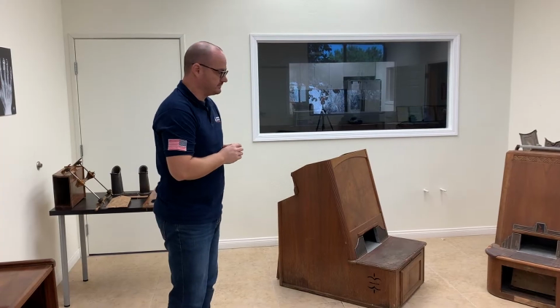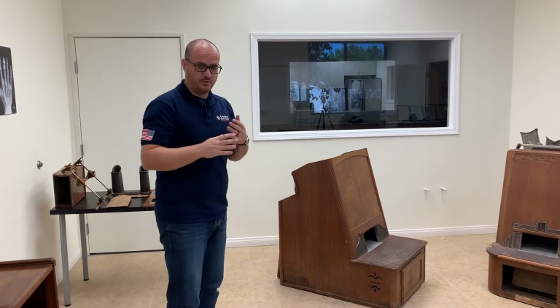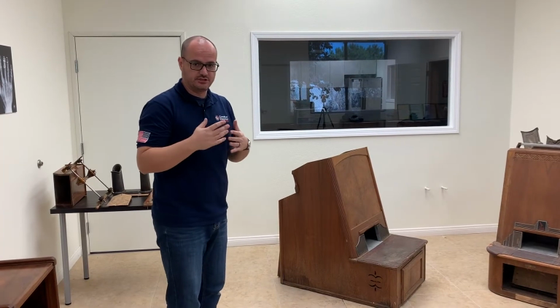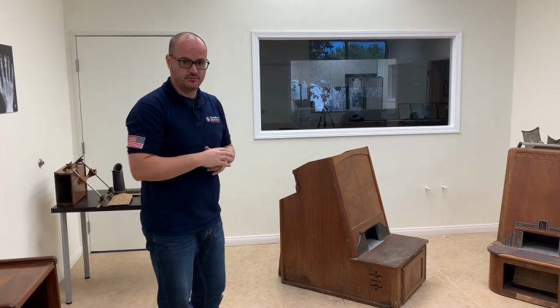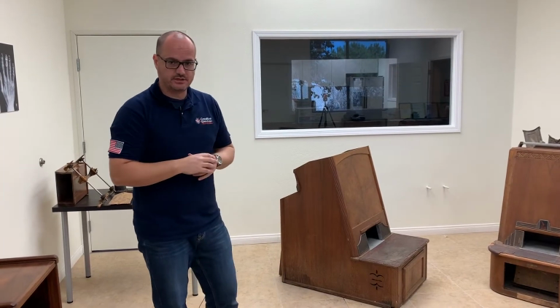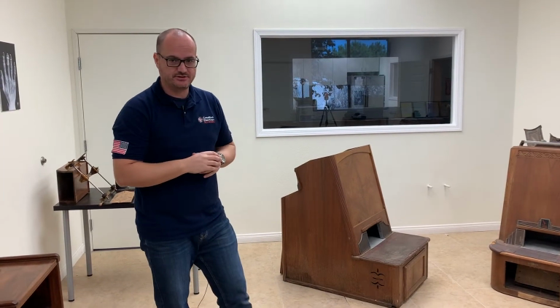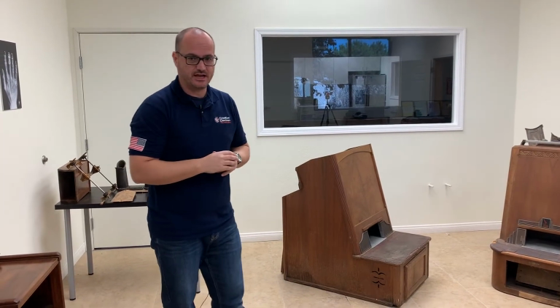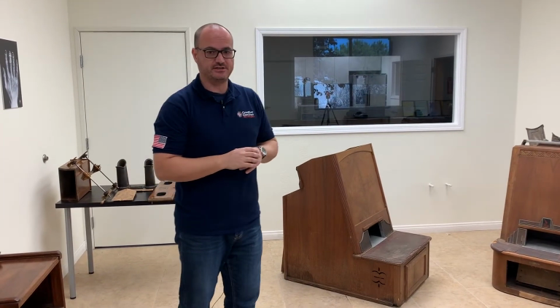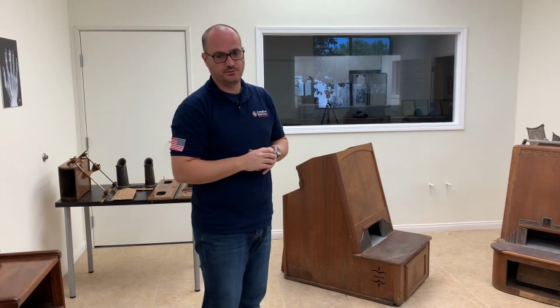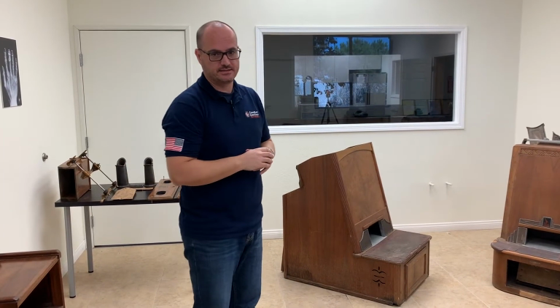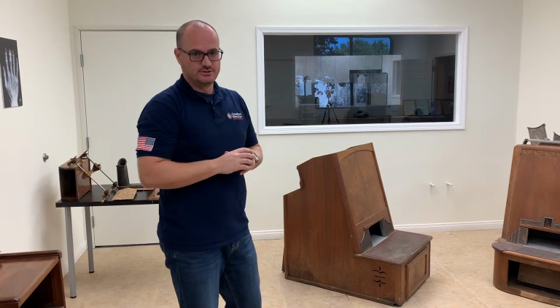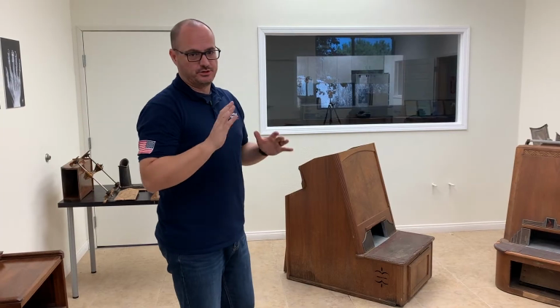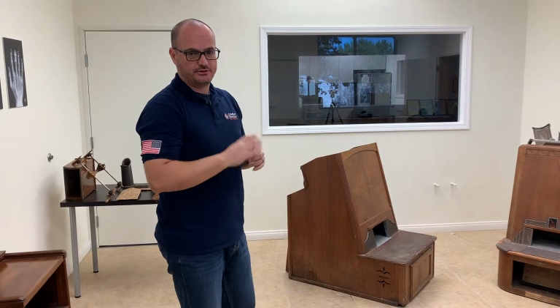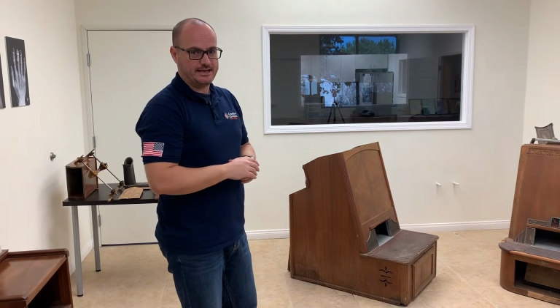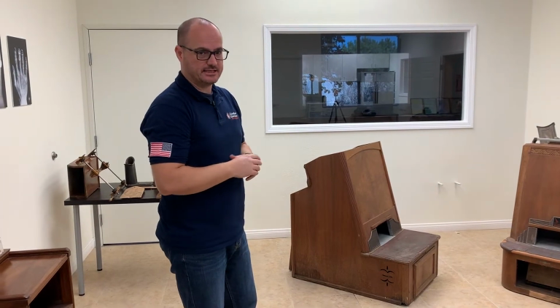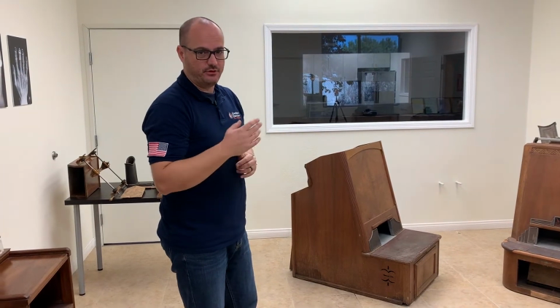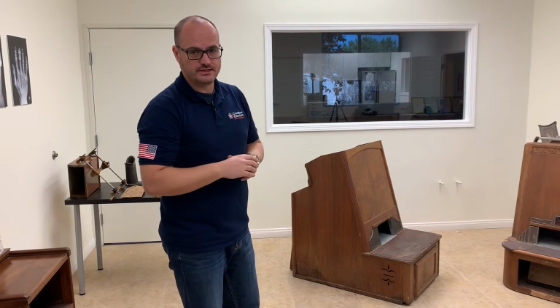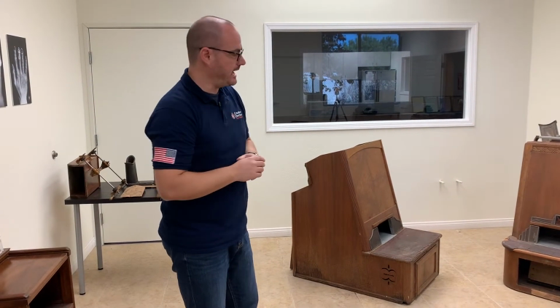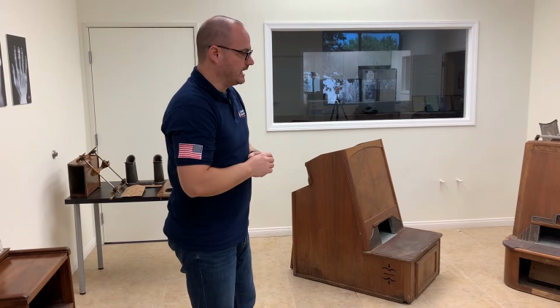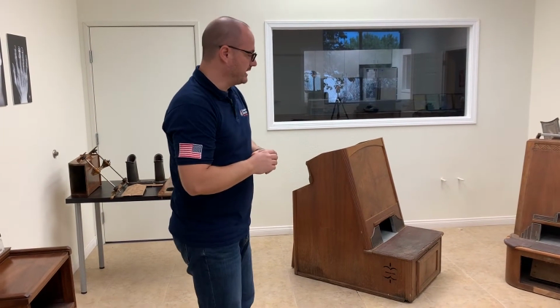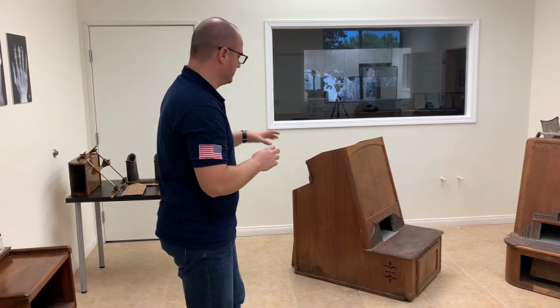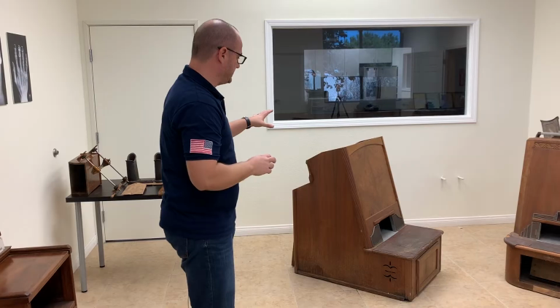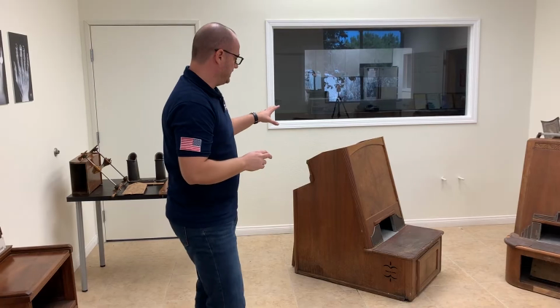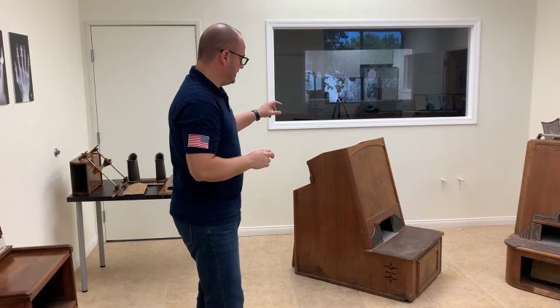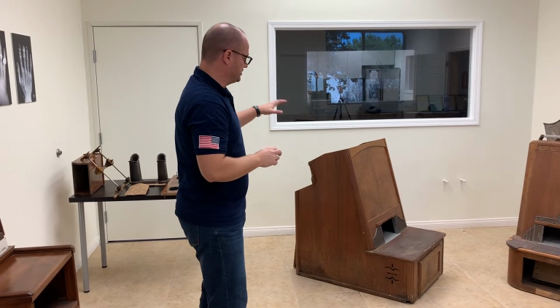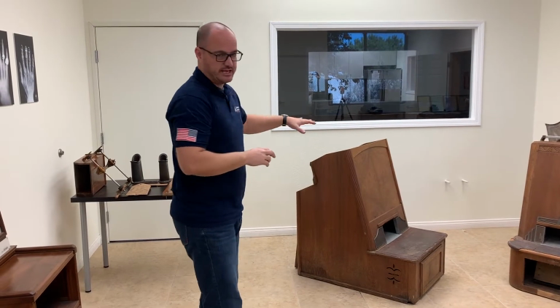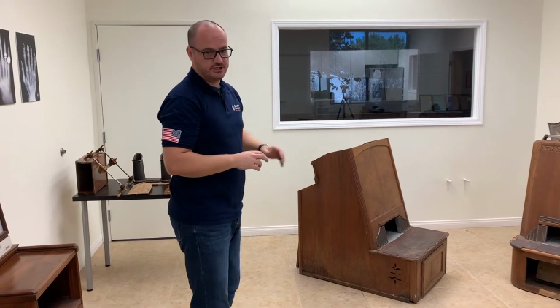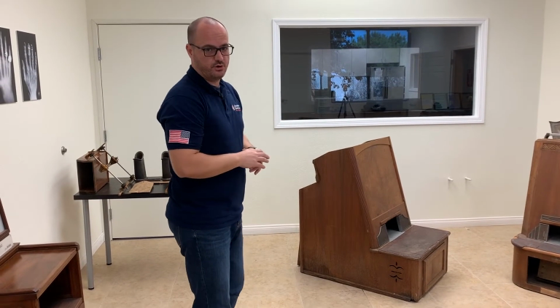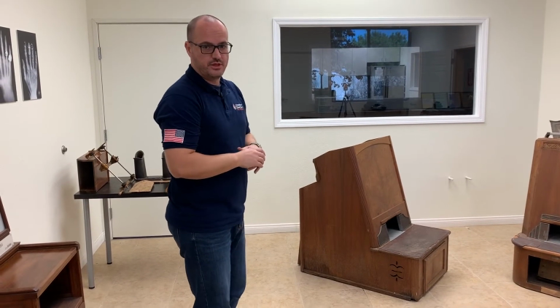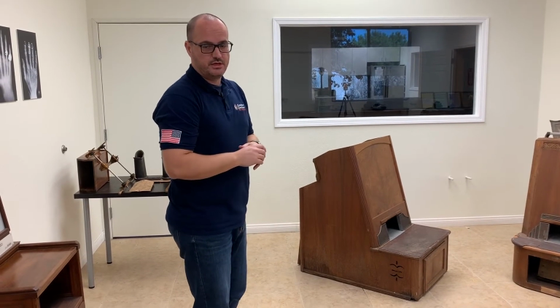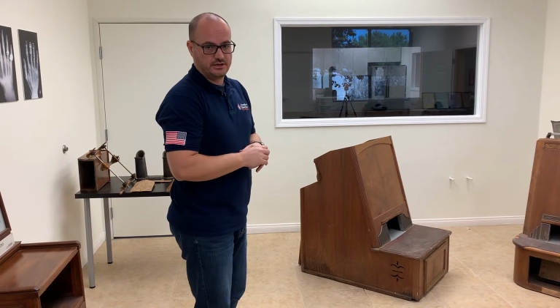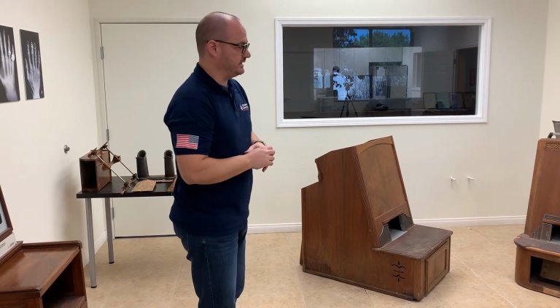Not our traditional standard type of teardown when we look at super modern high-end things like iPhones and iPads. Today we're going to be looking at a shoe scanning machine from the early 30s.